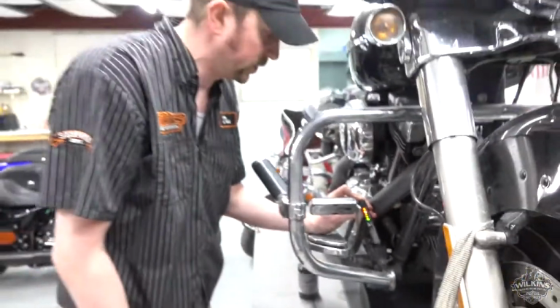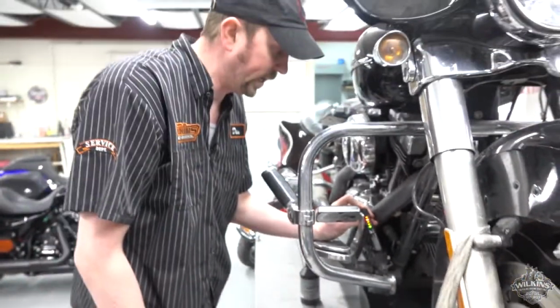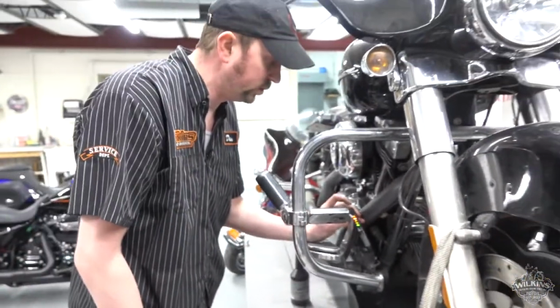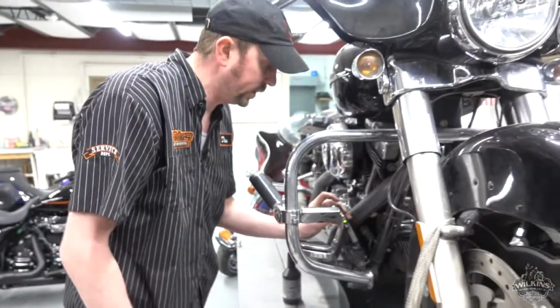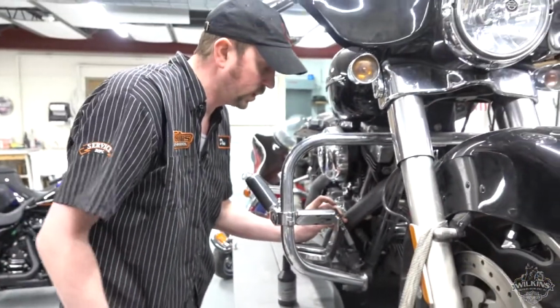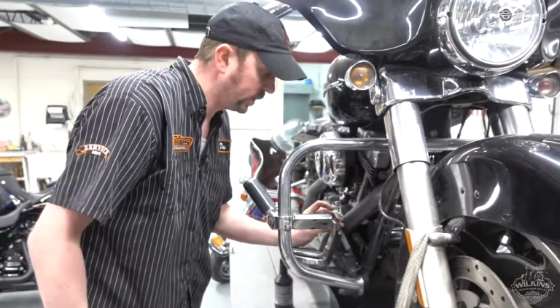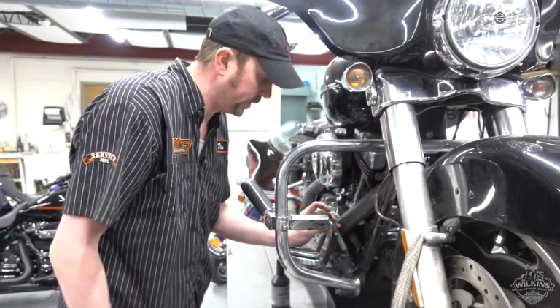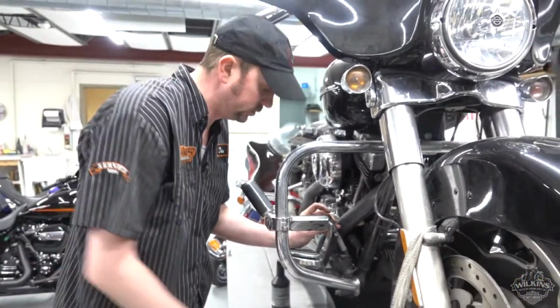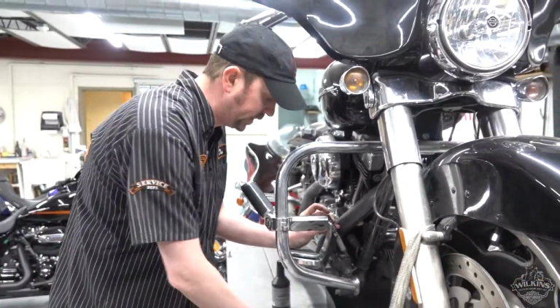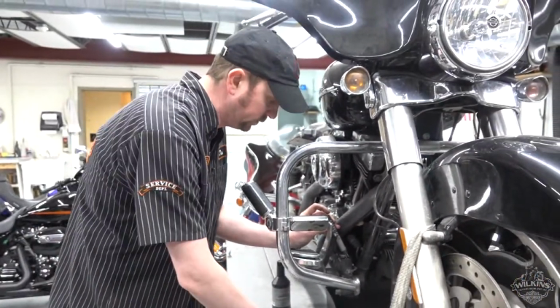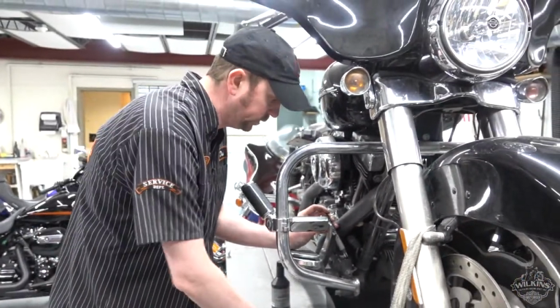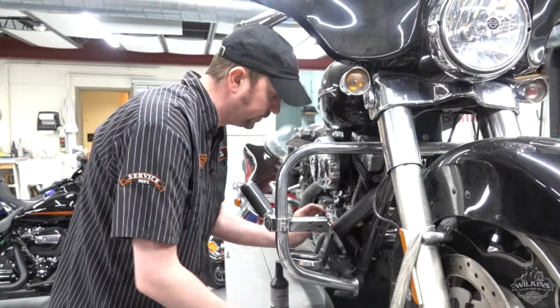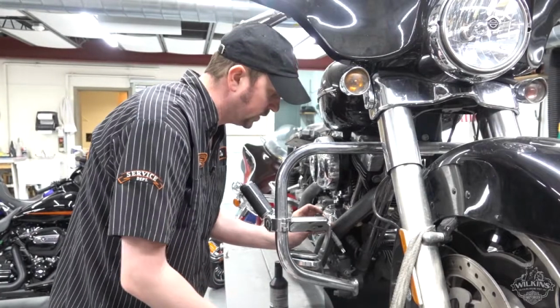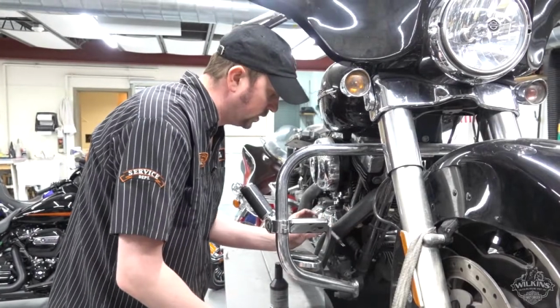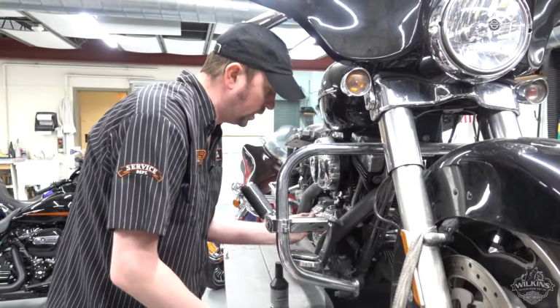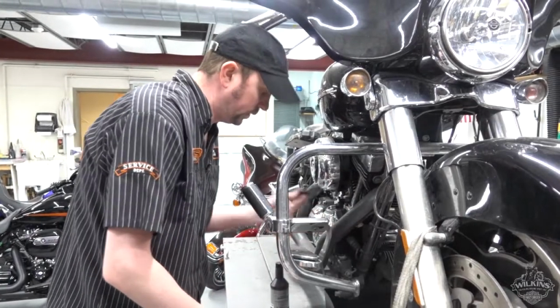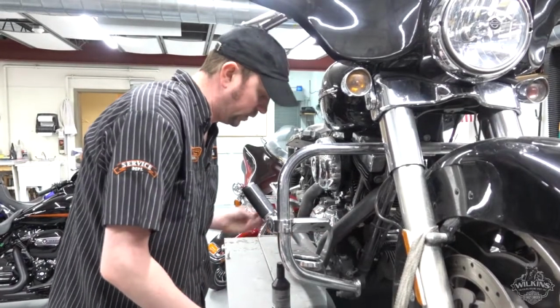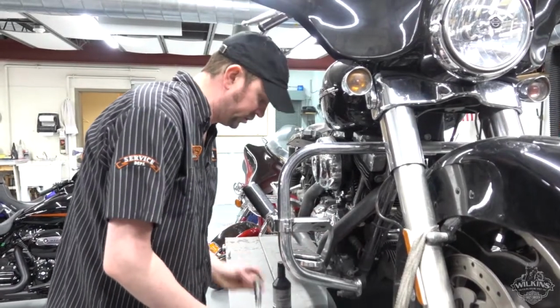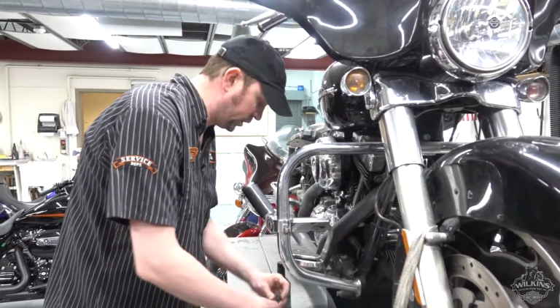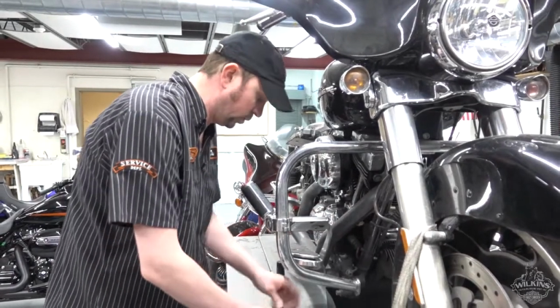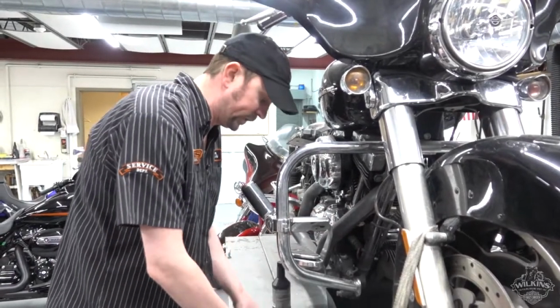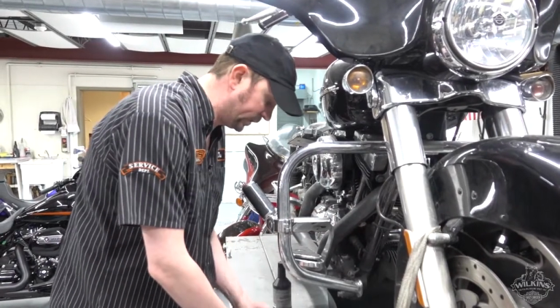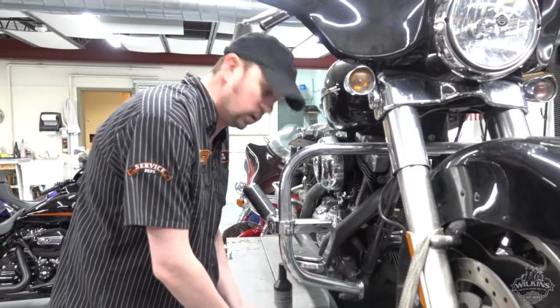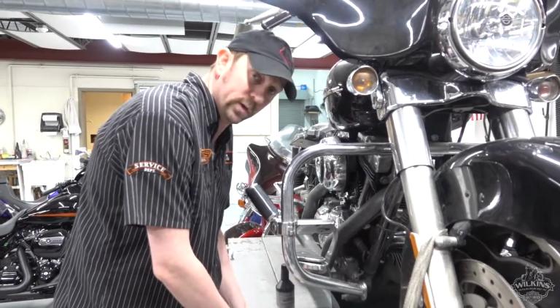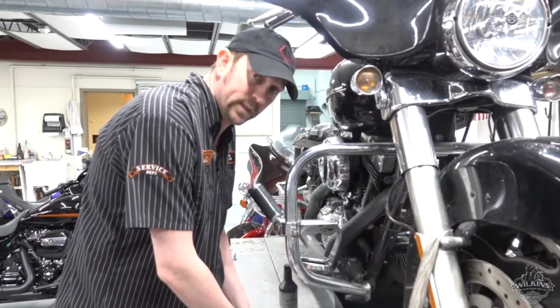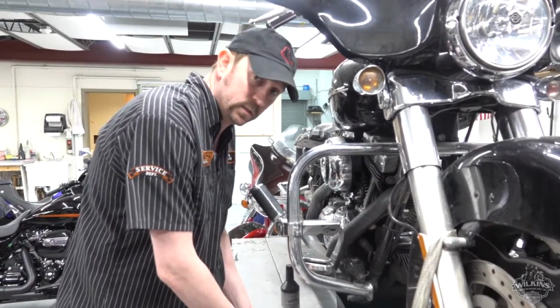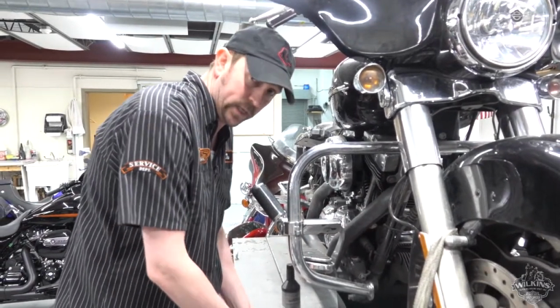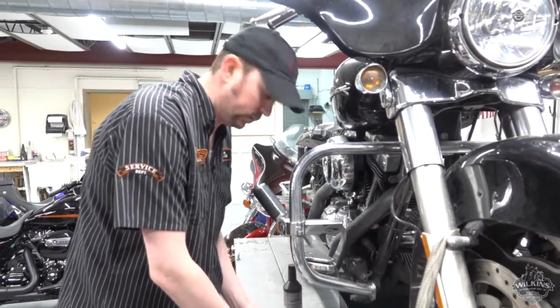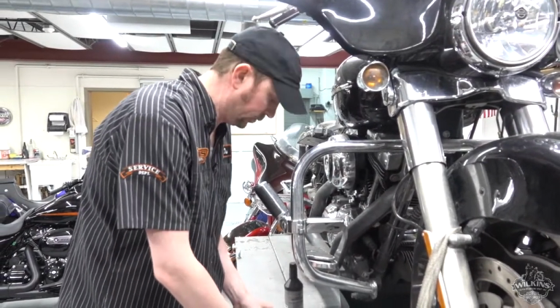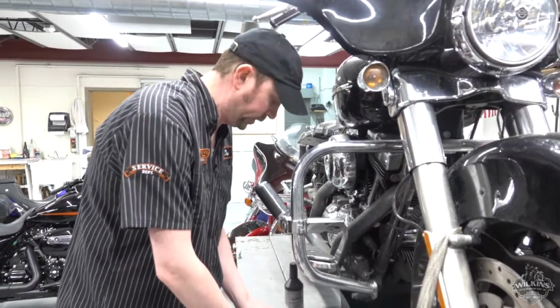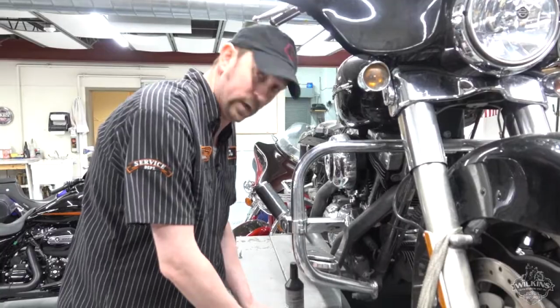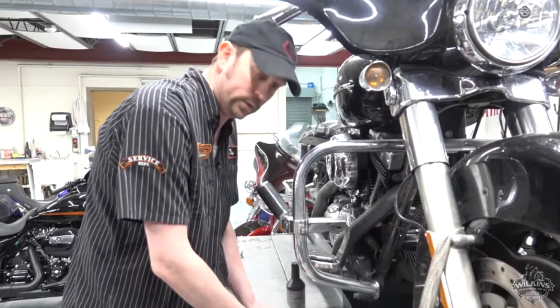Again, every two years Harley recommends changing your fluid. If you're not sure or want it tested, we do have a tester and we can do that for you here at Wilkins.